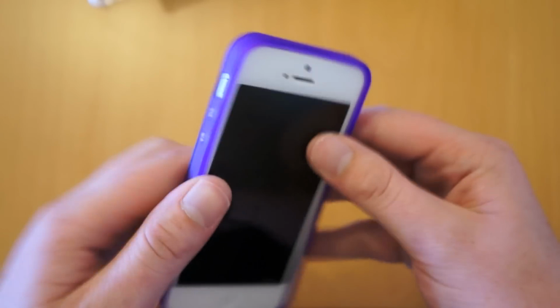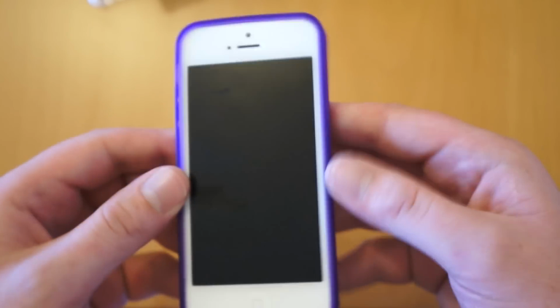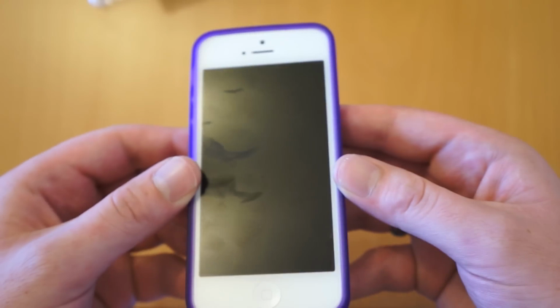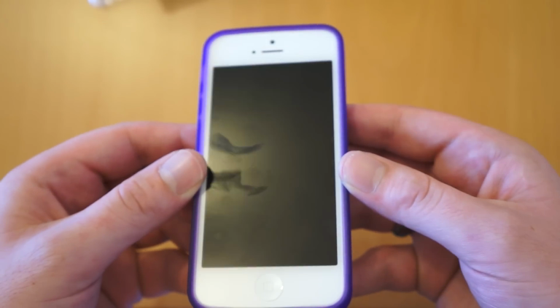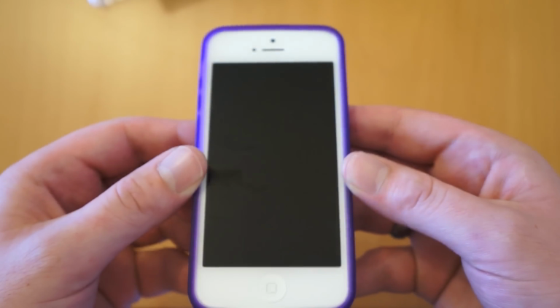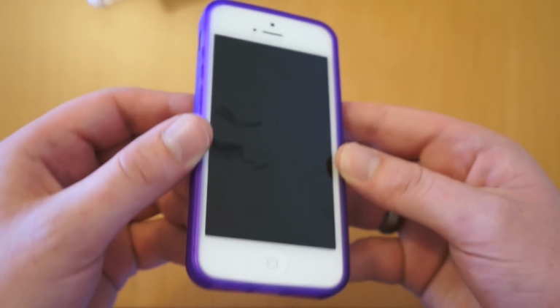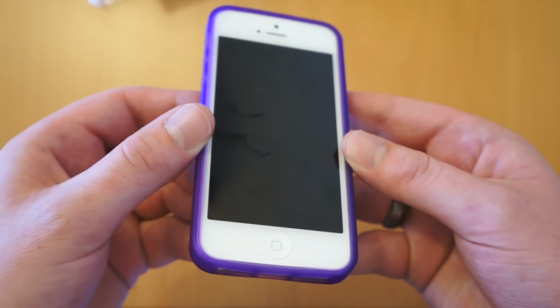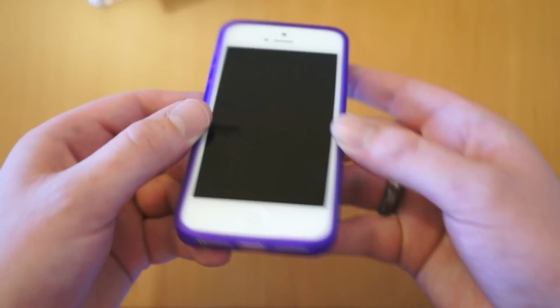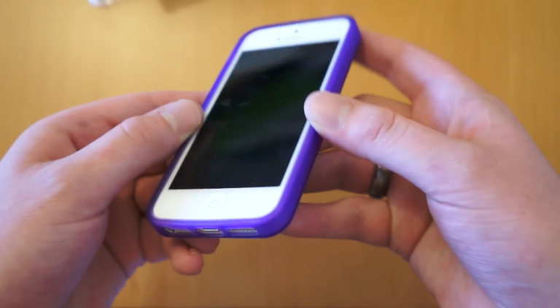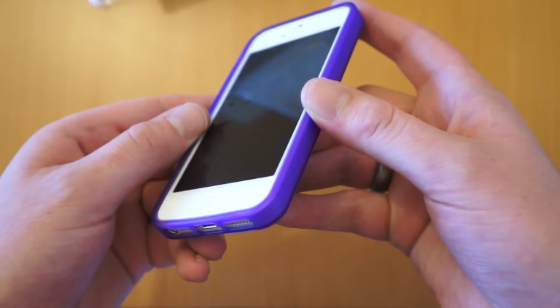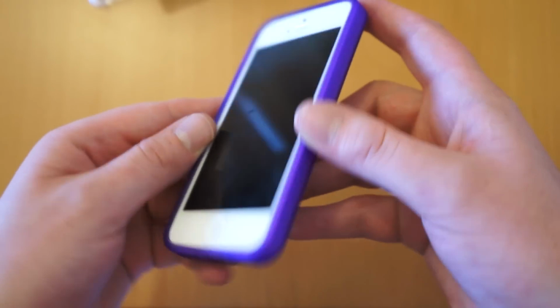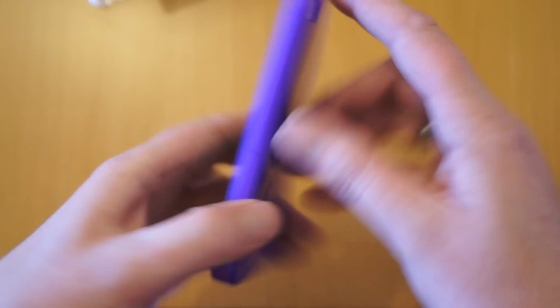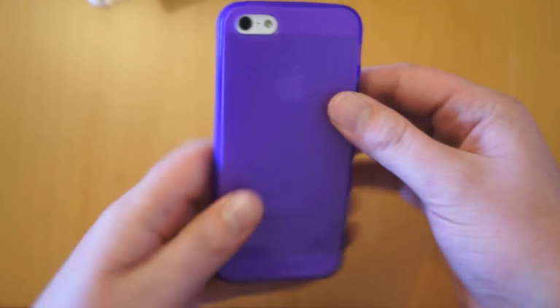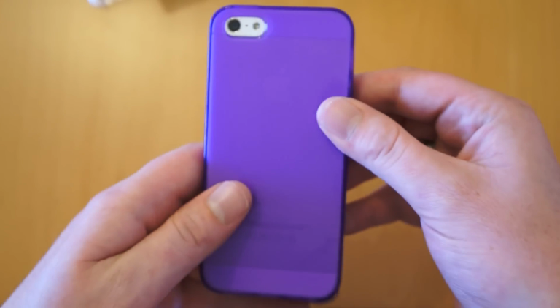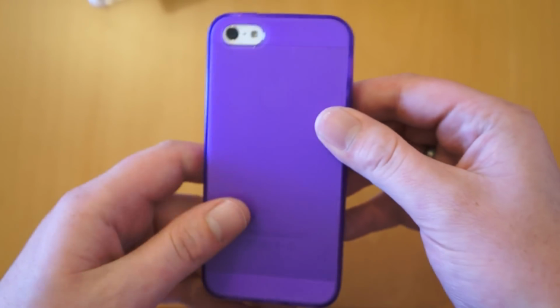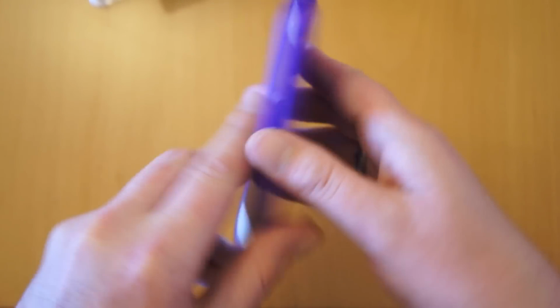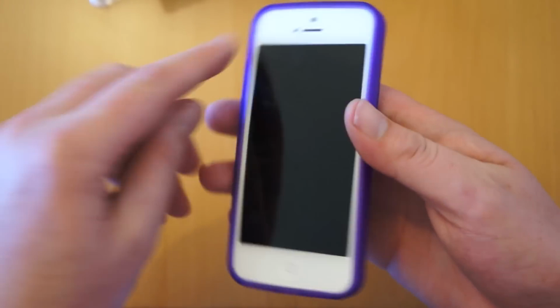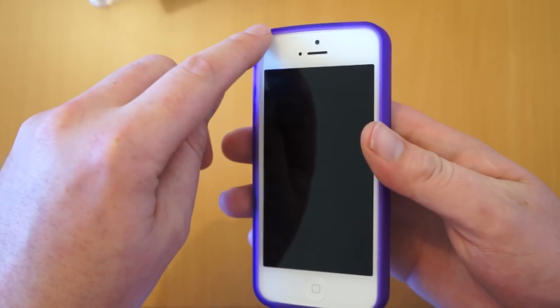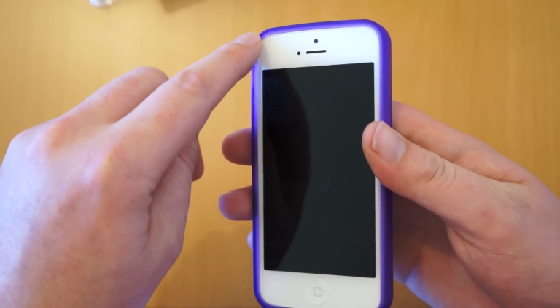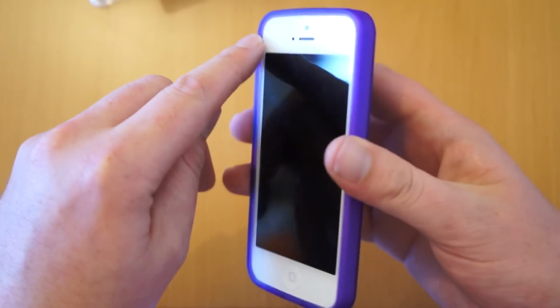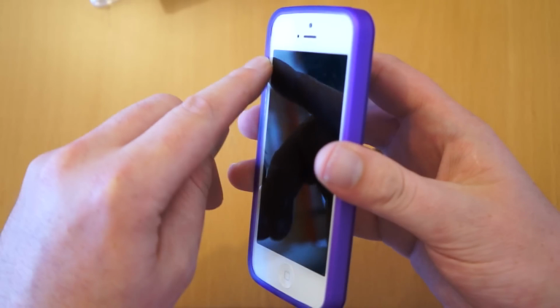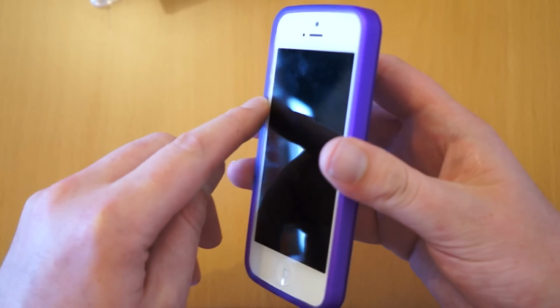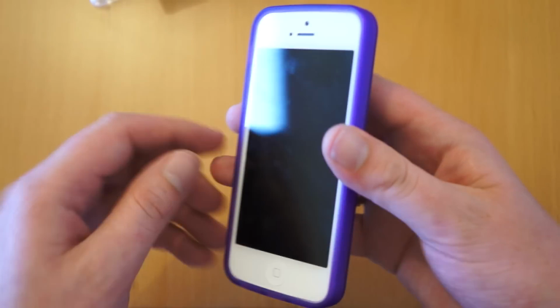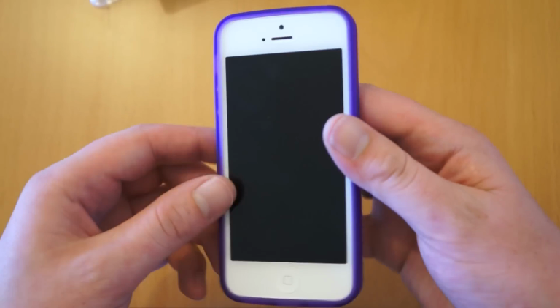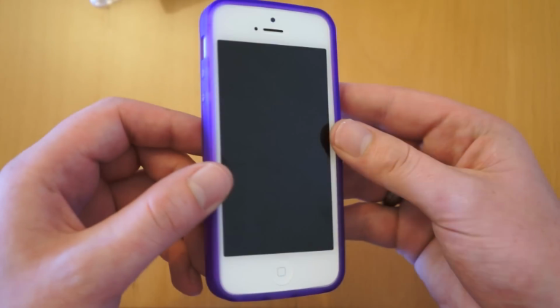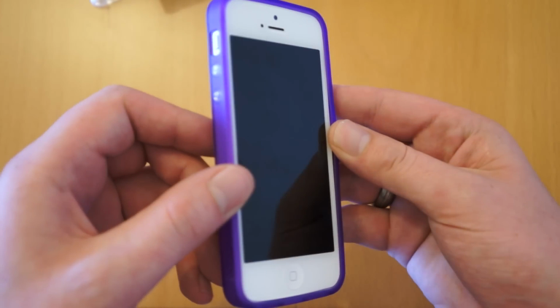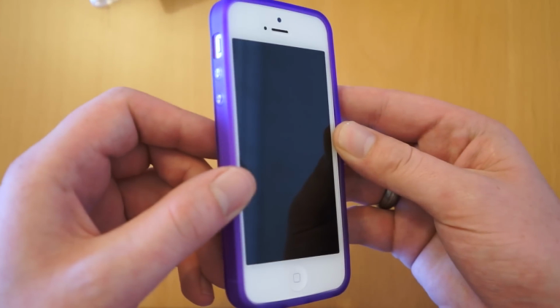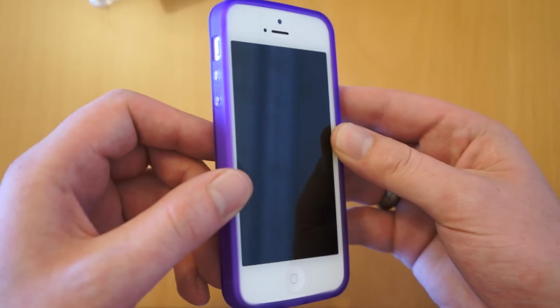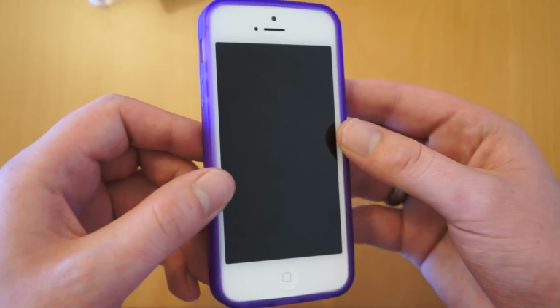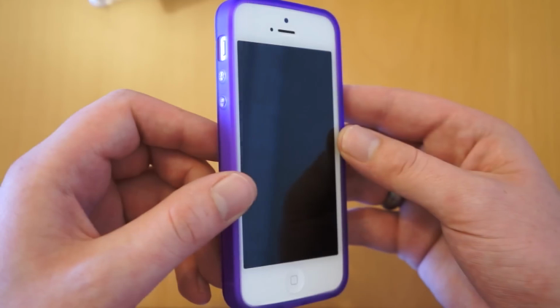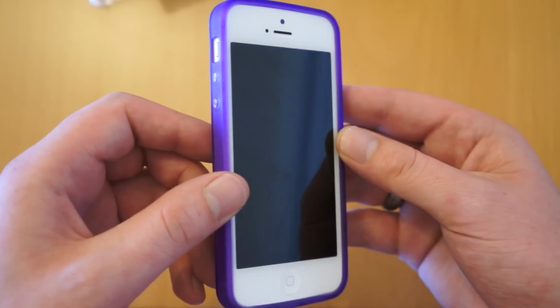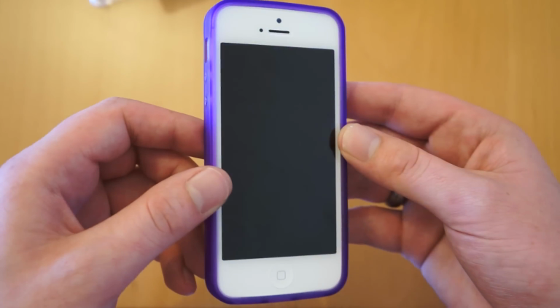So for the money, all in all a really good case. You've got good protection, it still shows off the look of your phone, and you've also got protection around the edge to keep the screen from getting cracked if you do accidentally drop your phone.